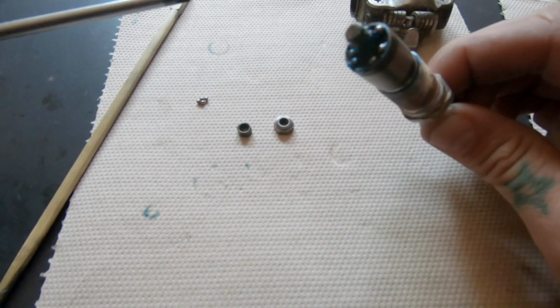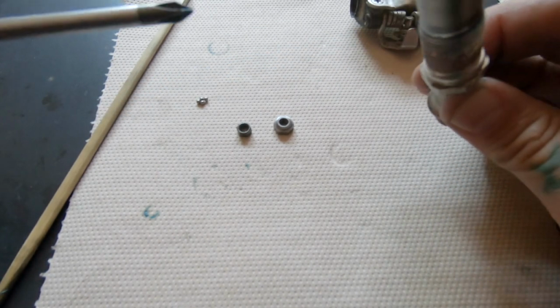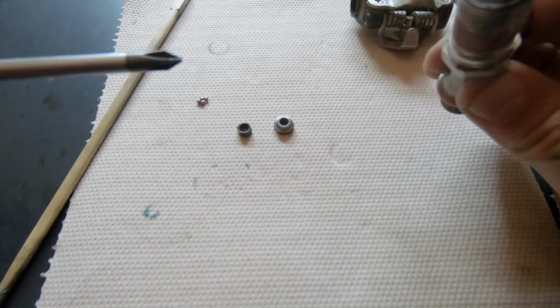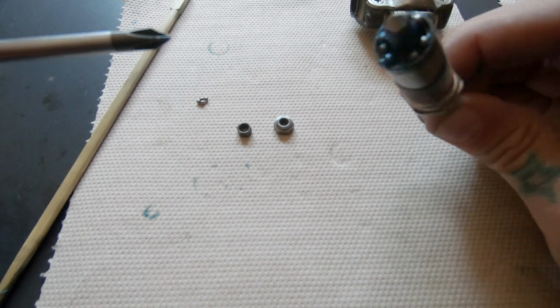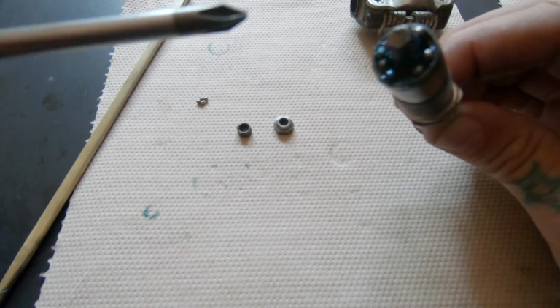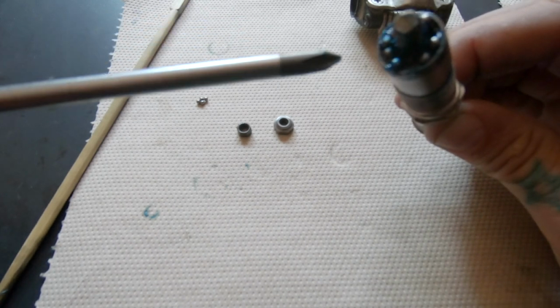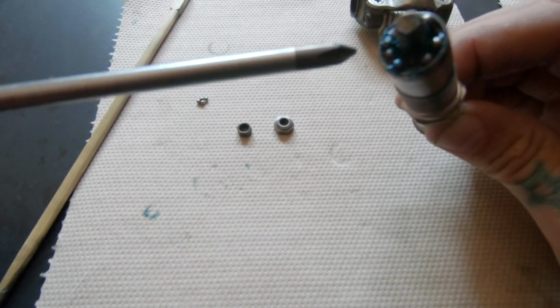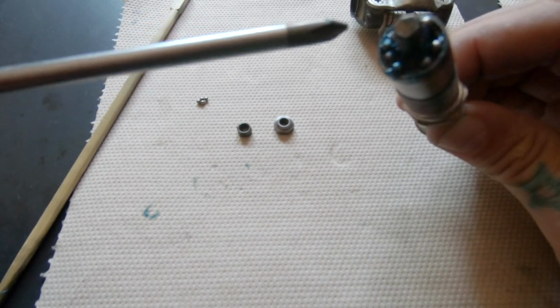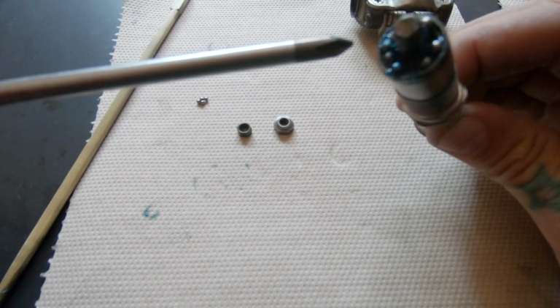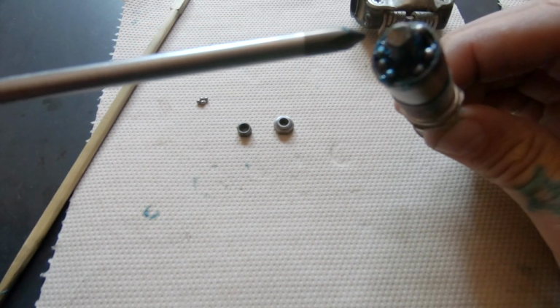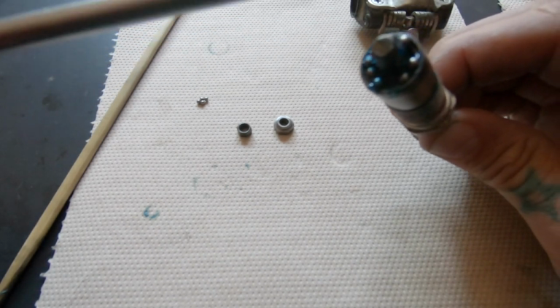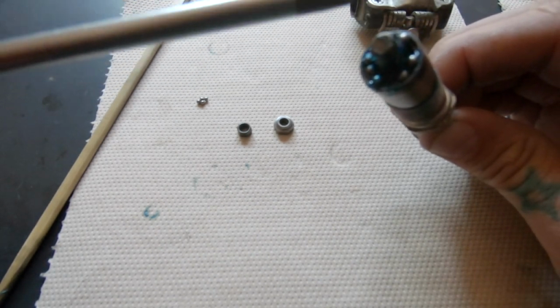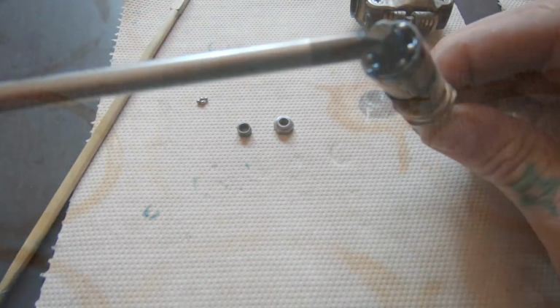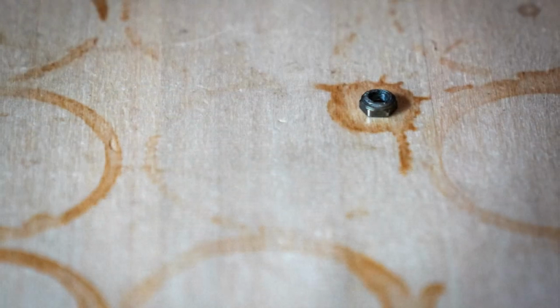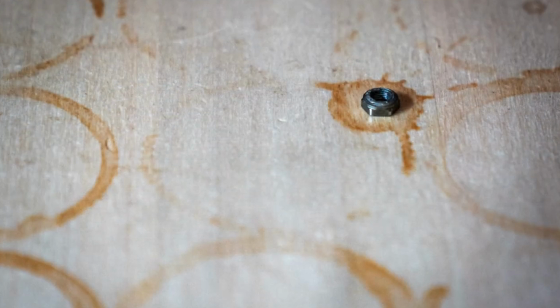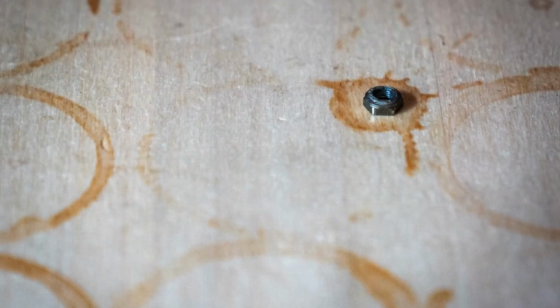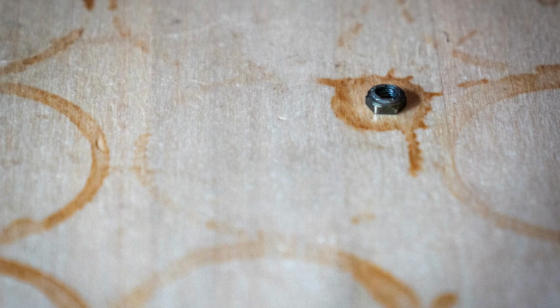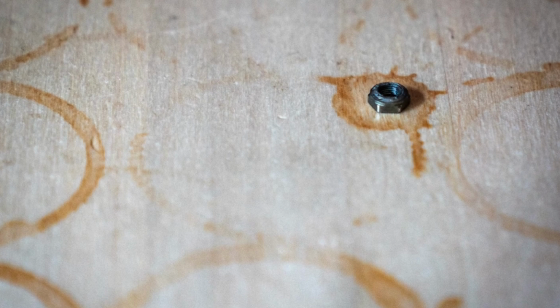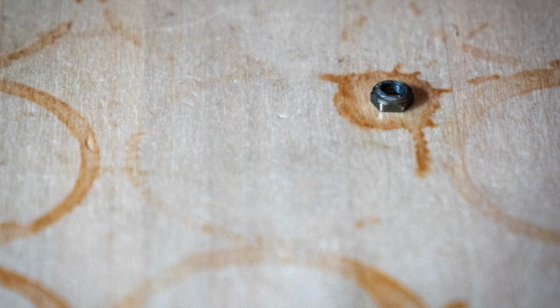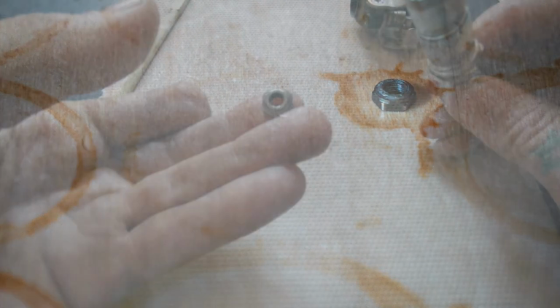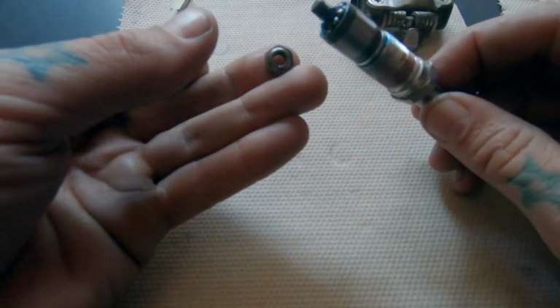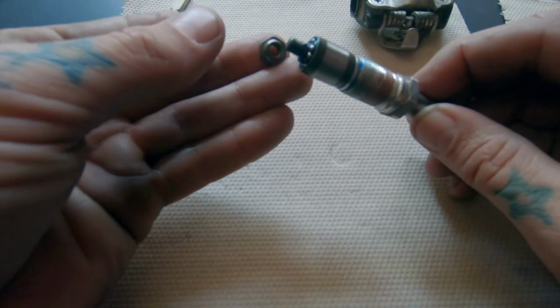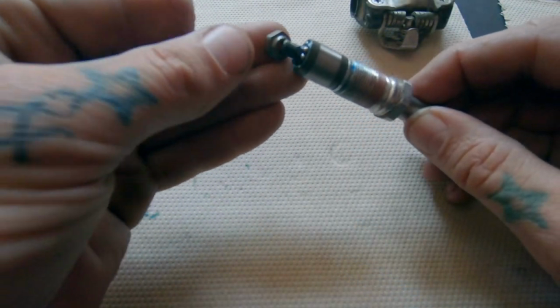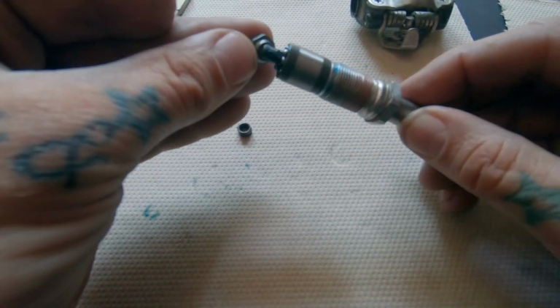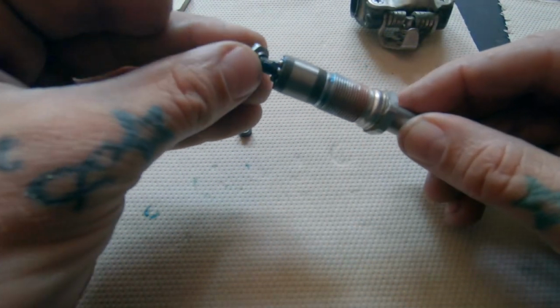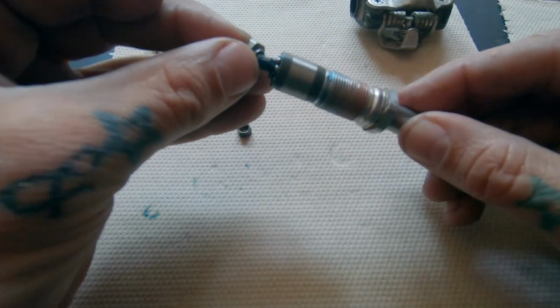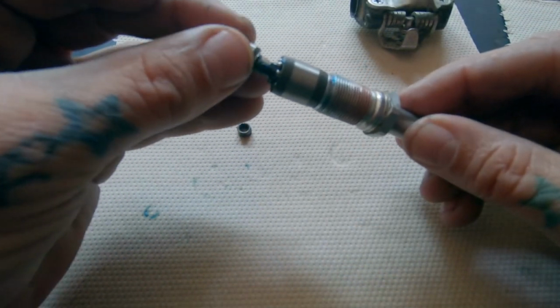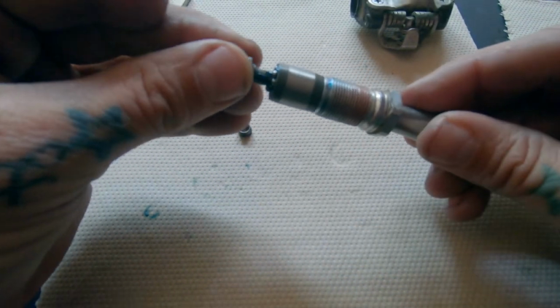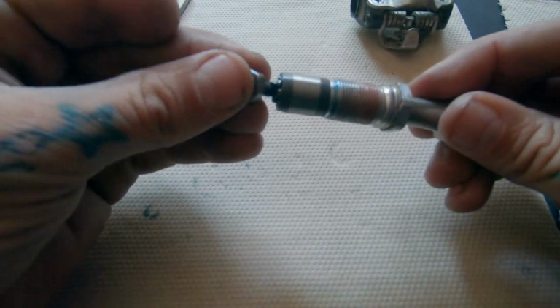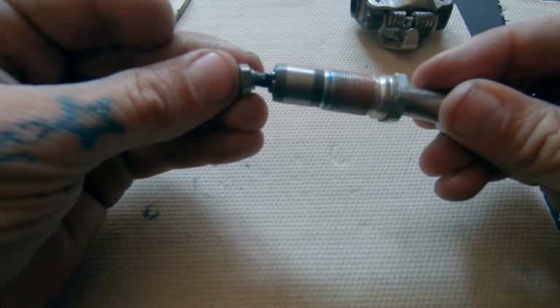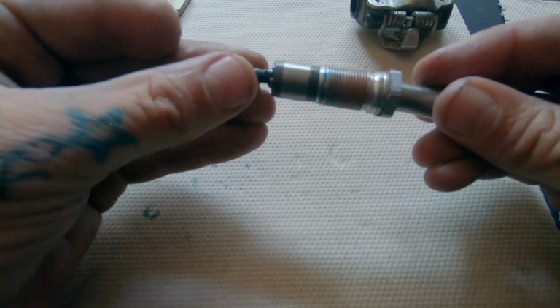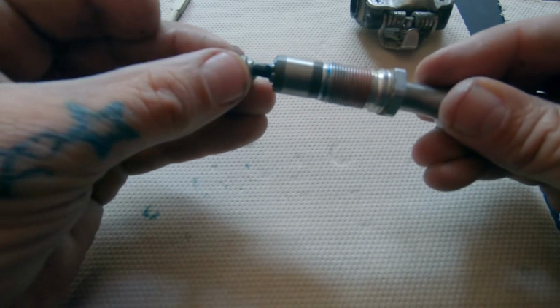Finally, it's time to put that first preload nut back on. You should be able to tighten this down with just your fingers until the sleeve that the bearings are seated in doesn't move in either direction — and that's tight enough.